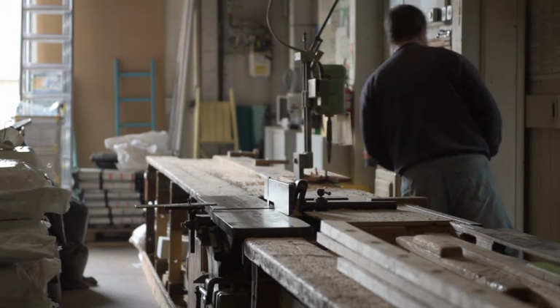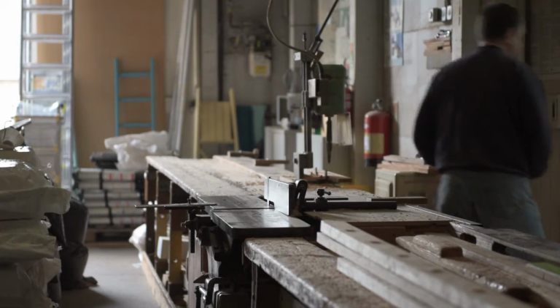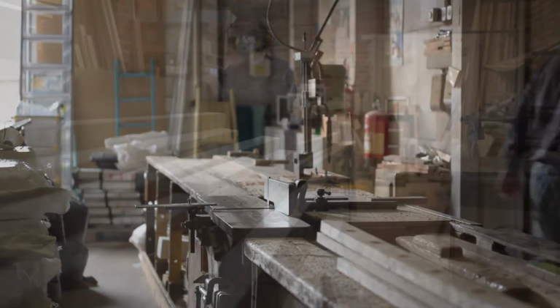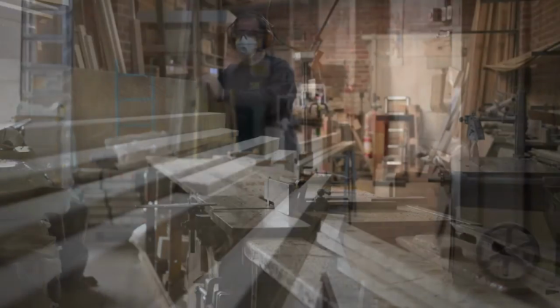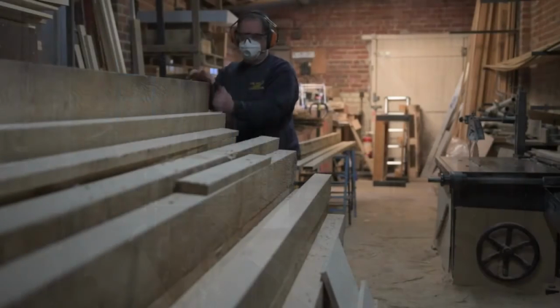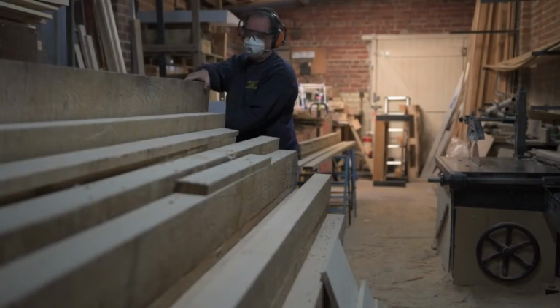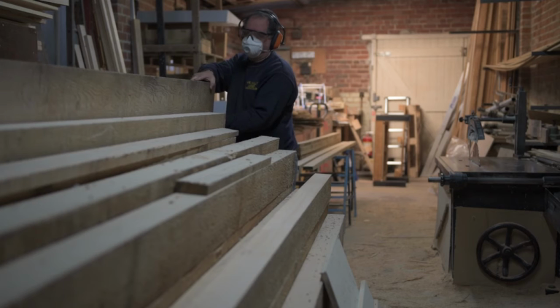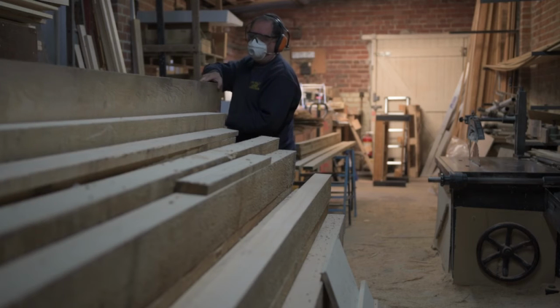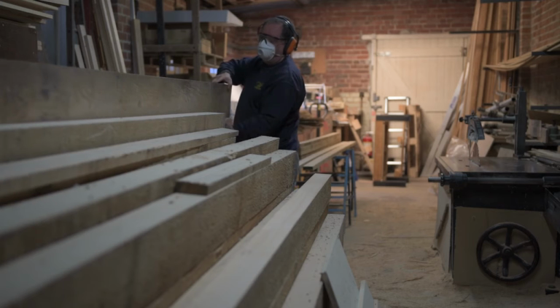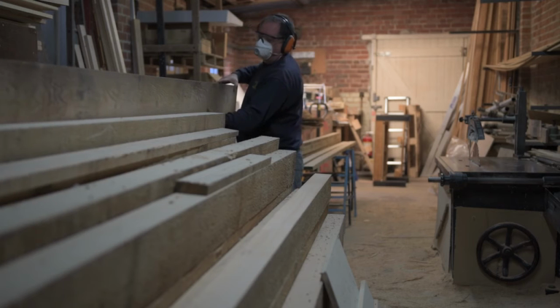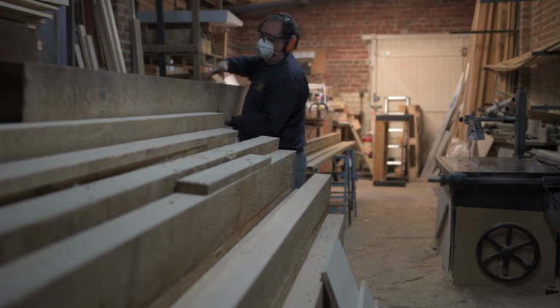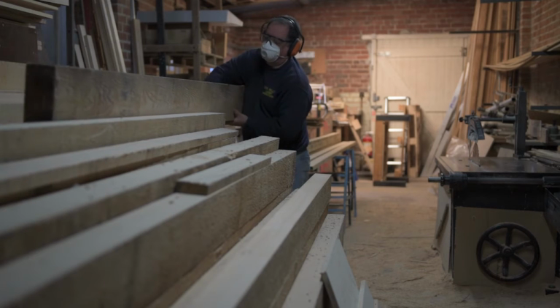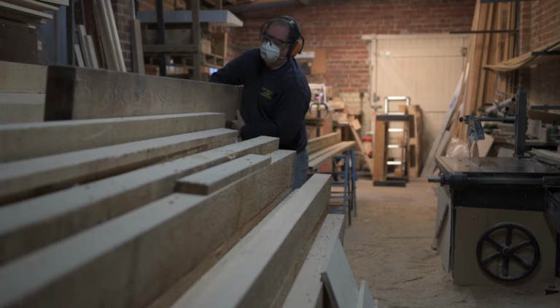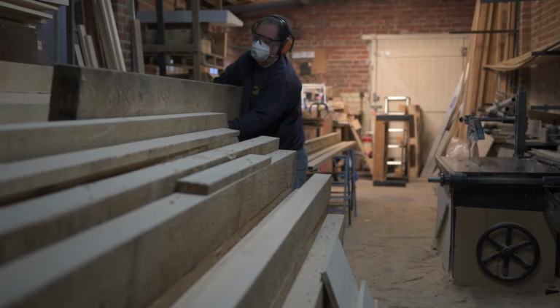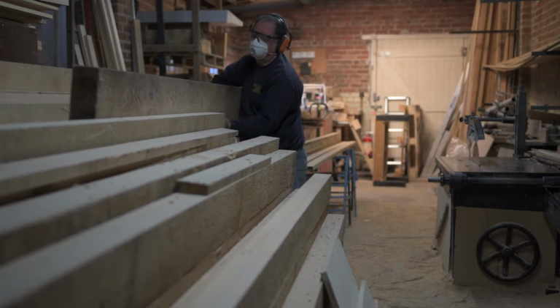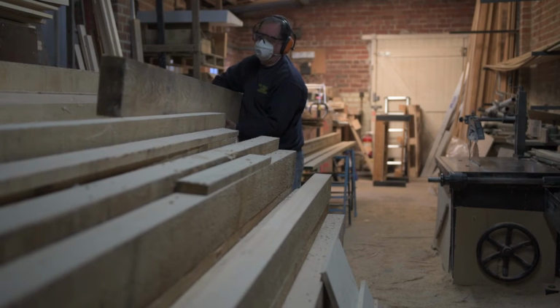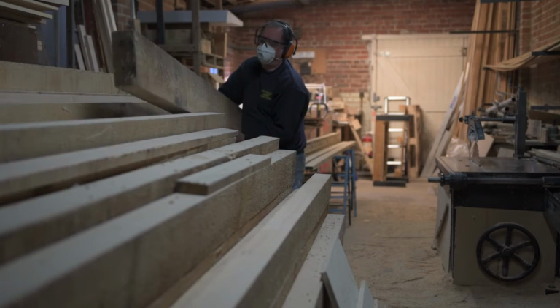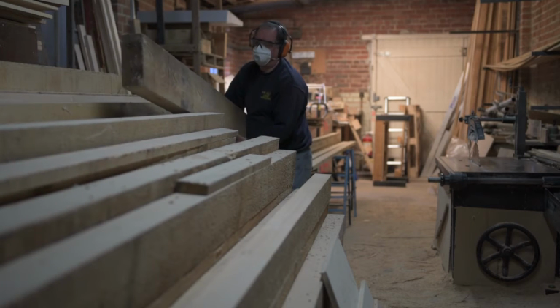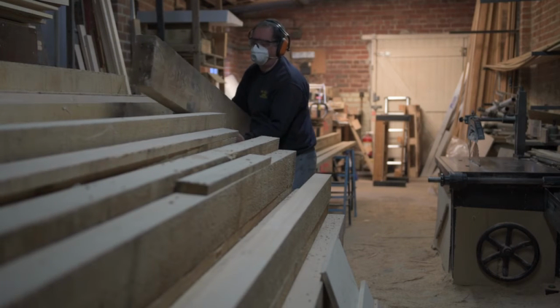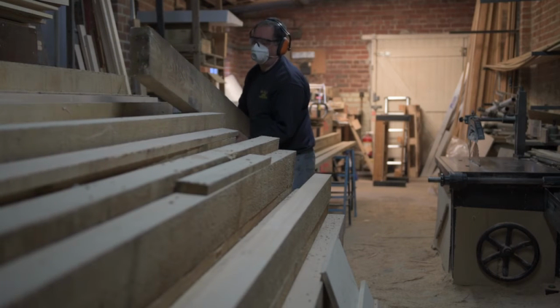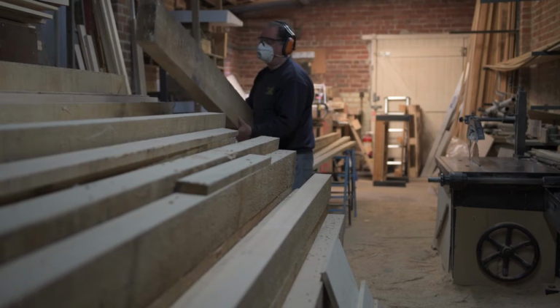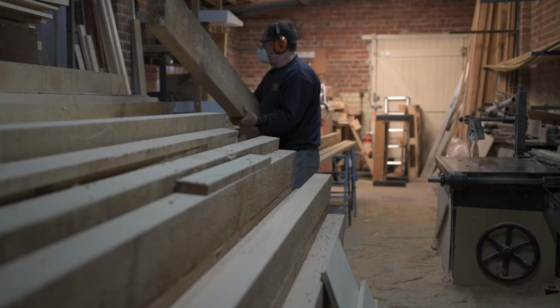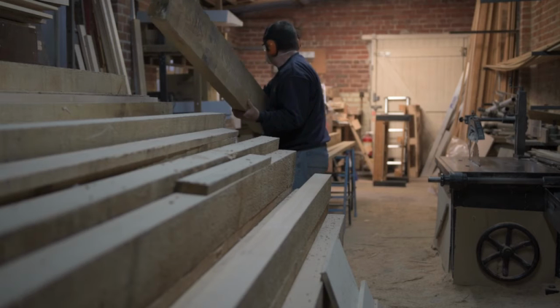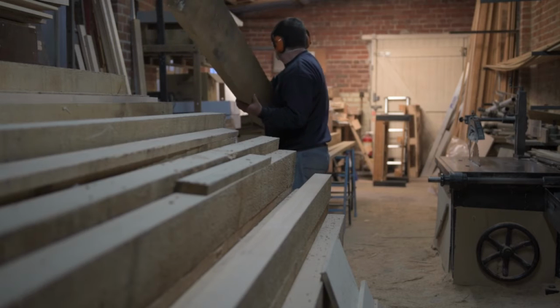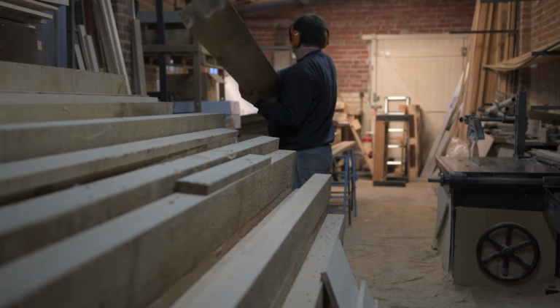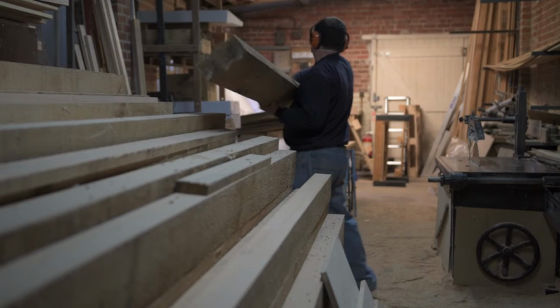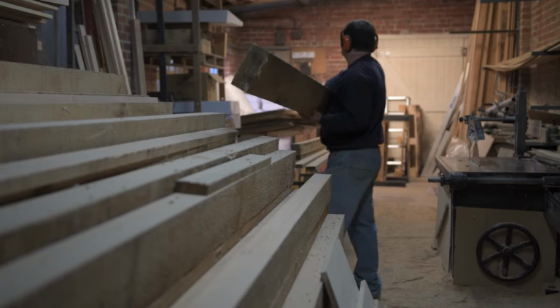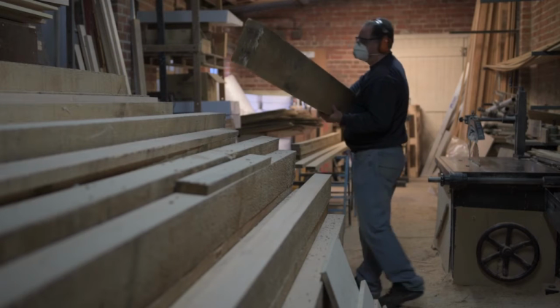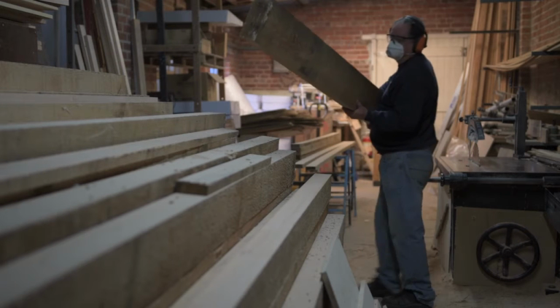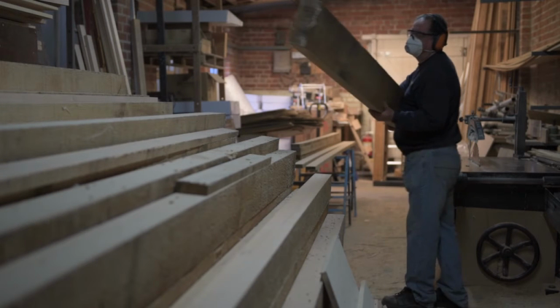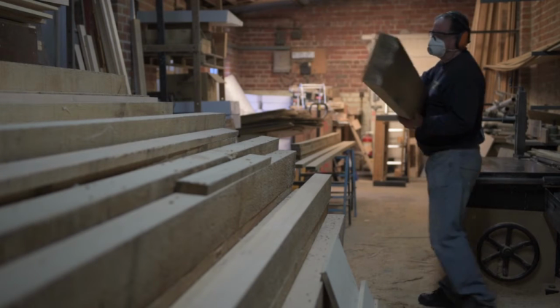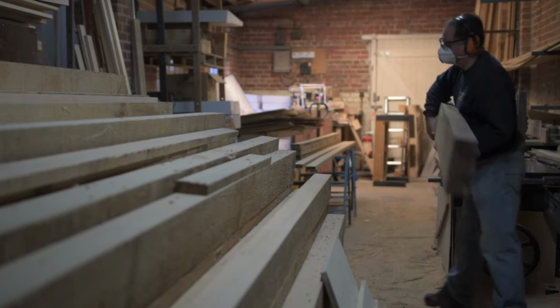Mario first came to us 25, 26 years ago as a young man, and he was actually a friend of my cousin's. He was looking for a job, and he initially helped out with all the stuff in the office.